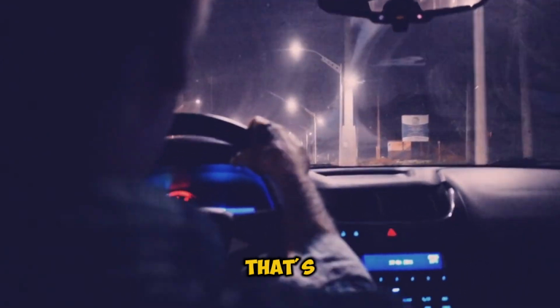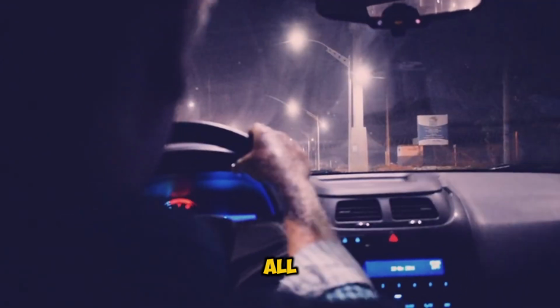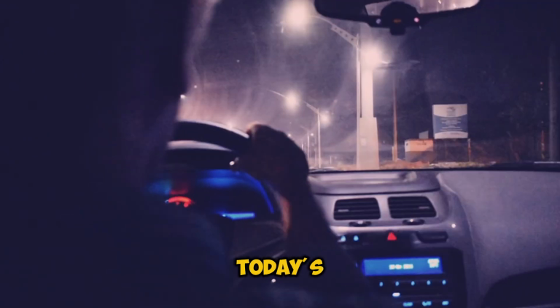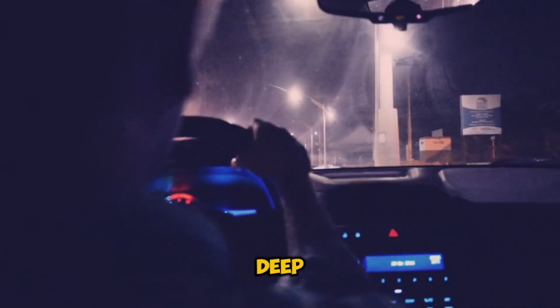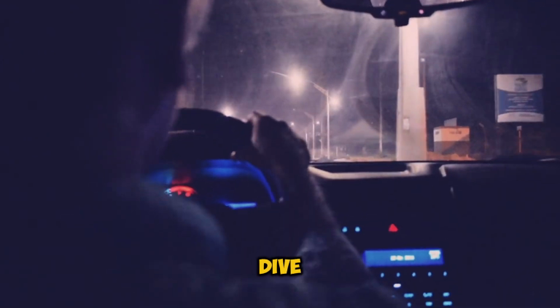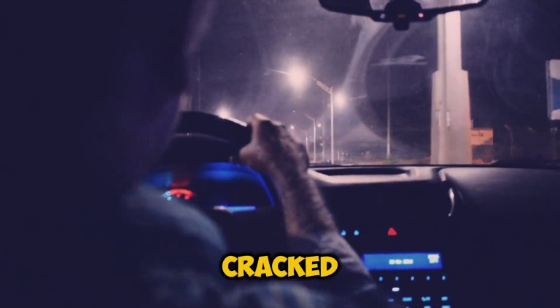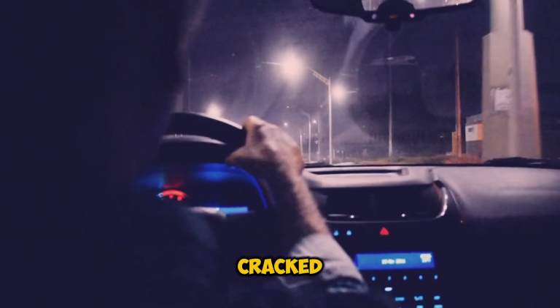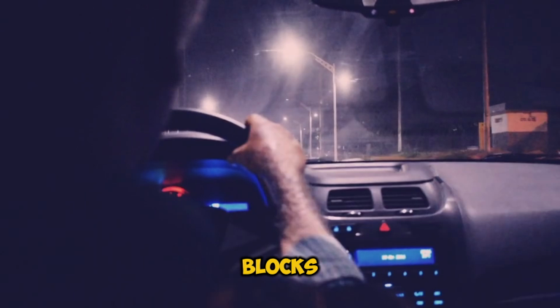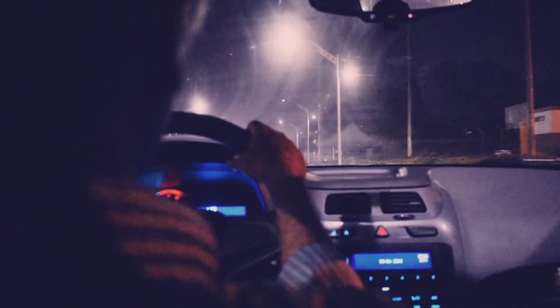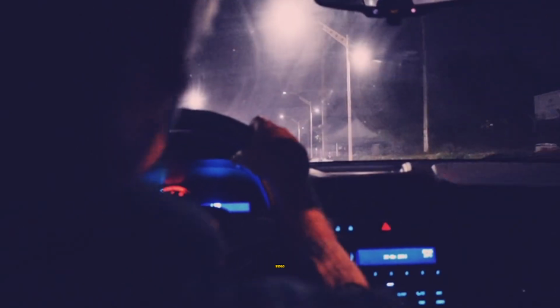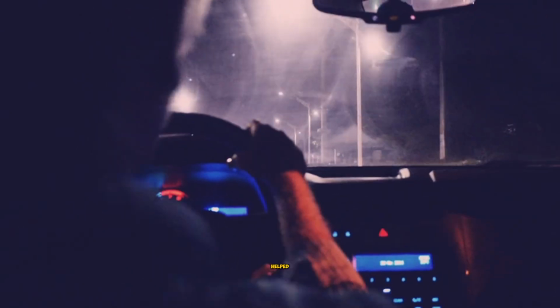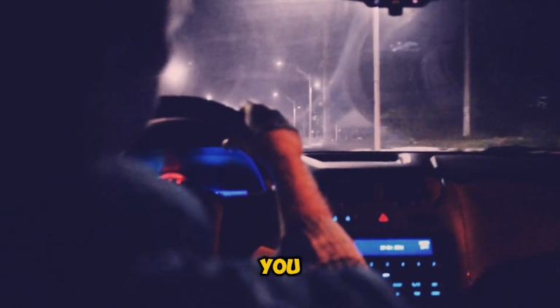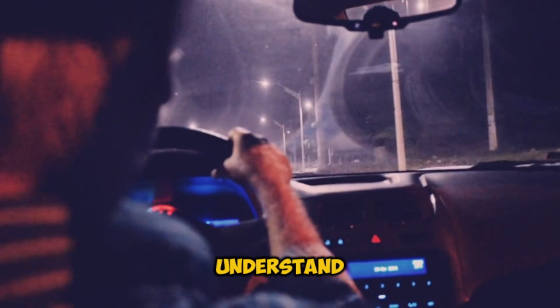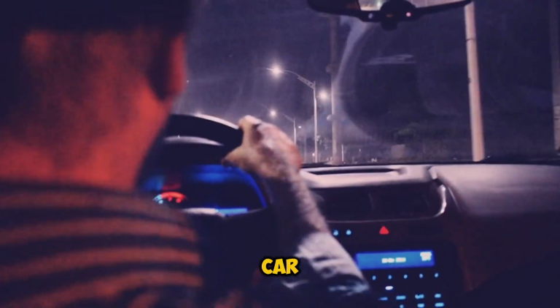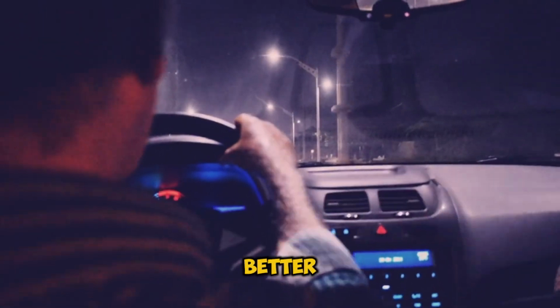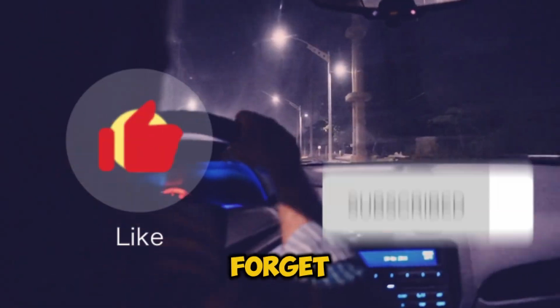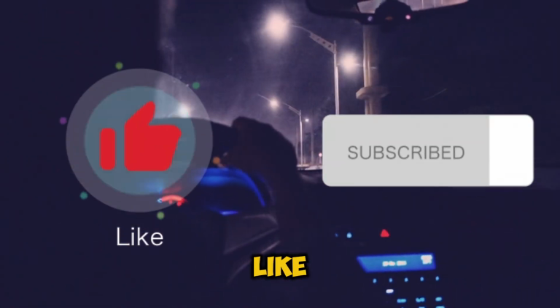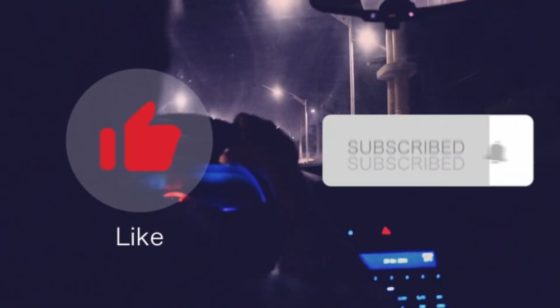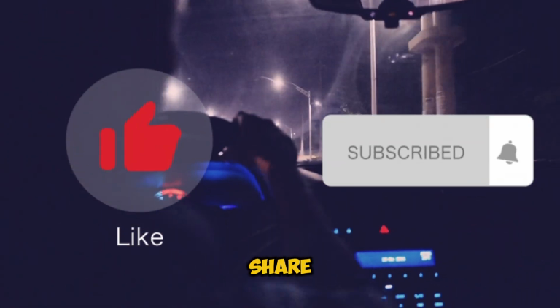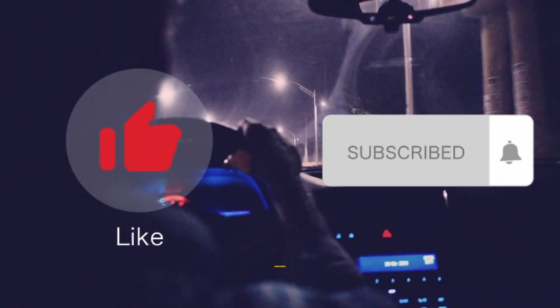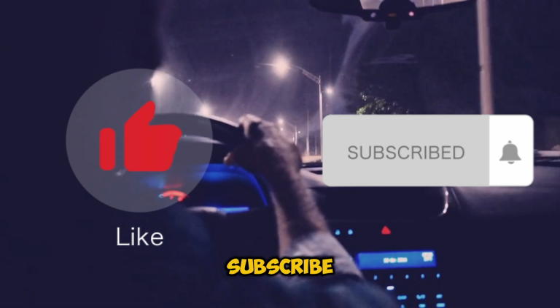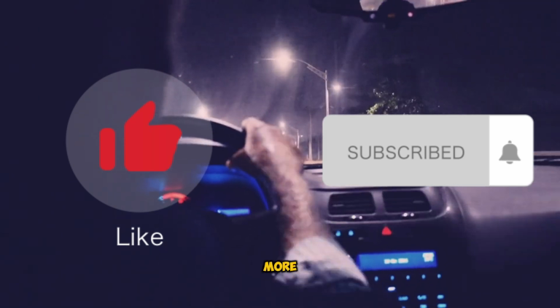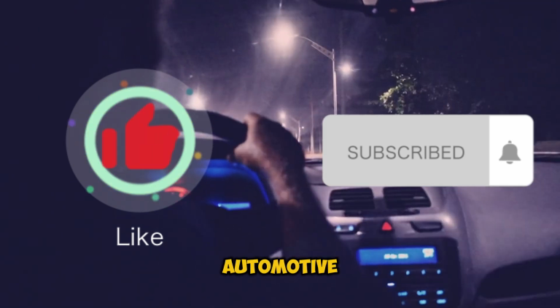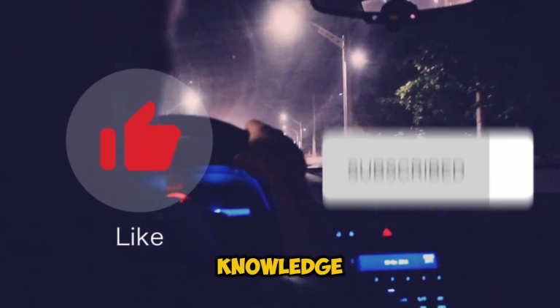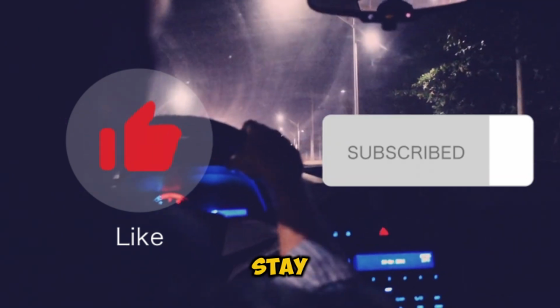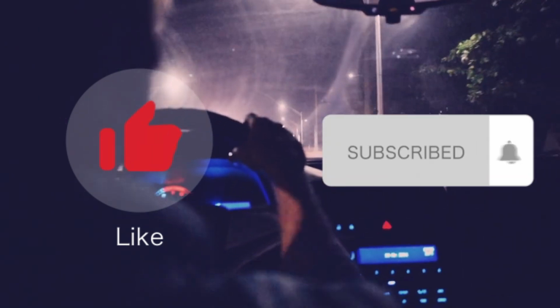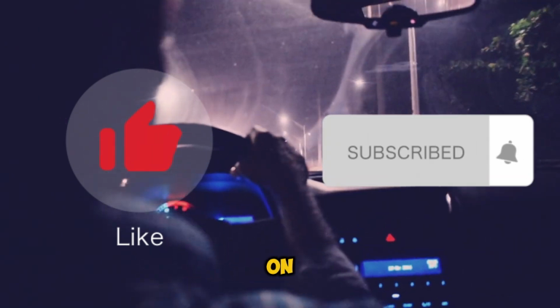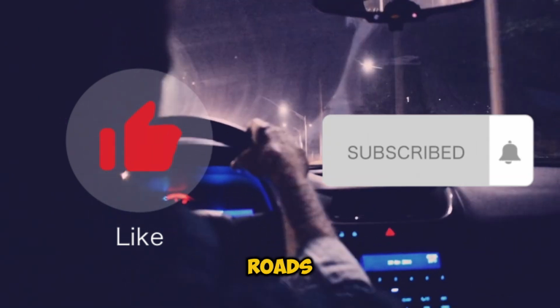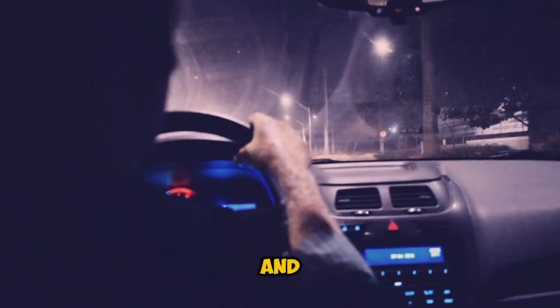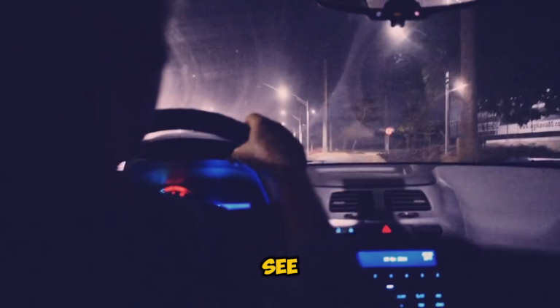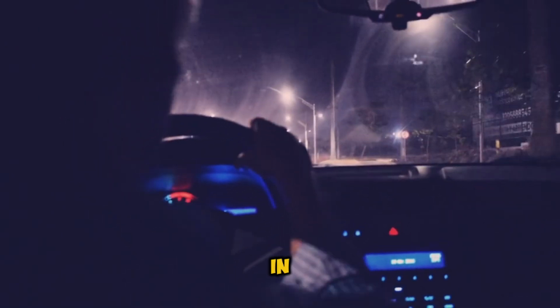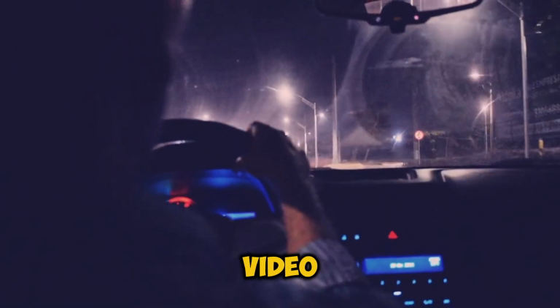That's all for today's deep dive into cracked engine blocks. If this video helped you understand your car better, don't forget to like, share, and subscribe for more automotive knowledge. Stay safe on the roads, and we'll see you in the next video.